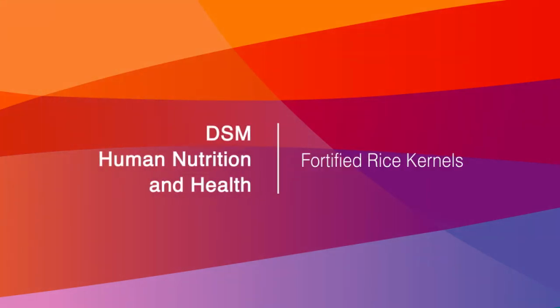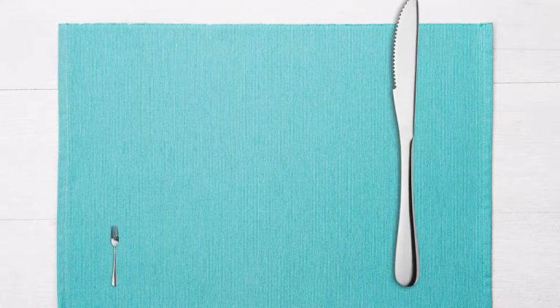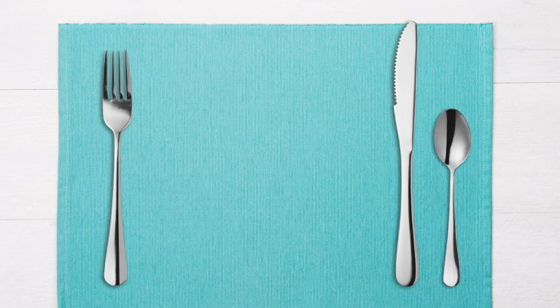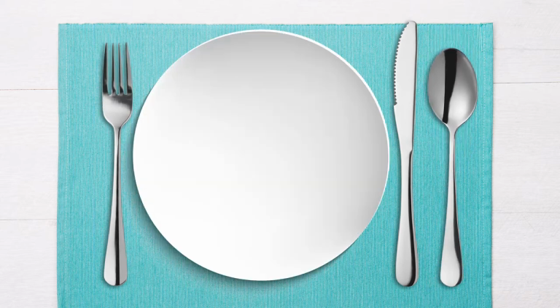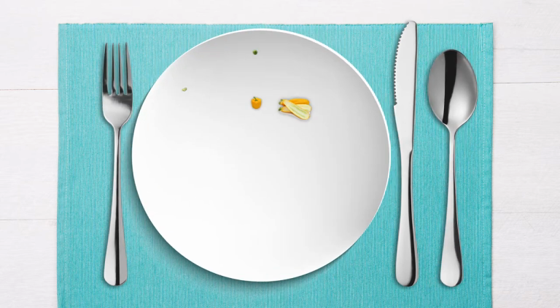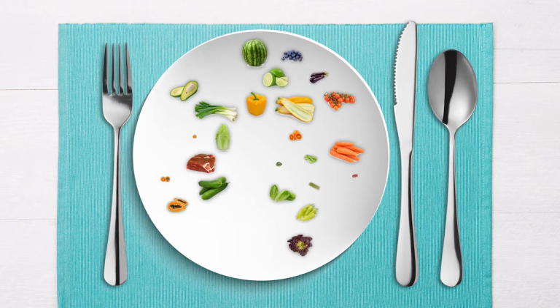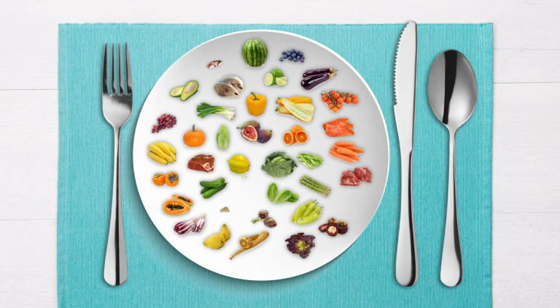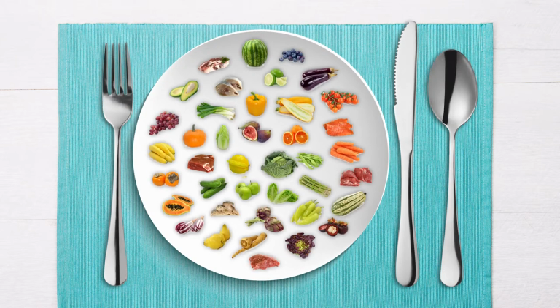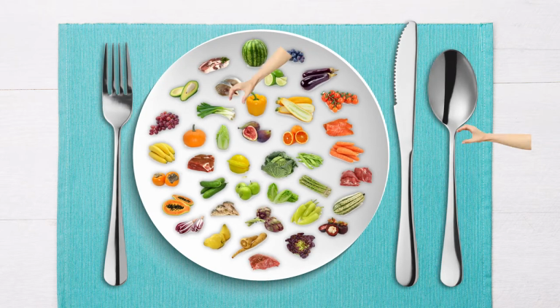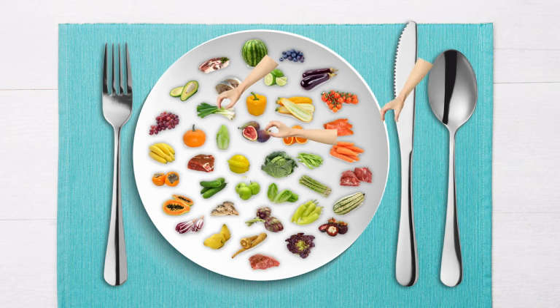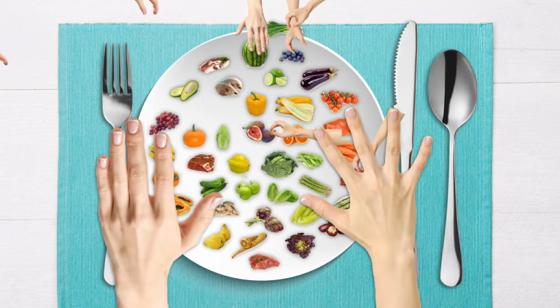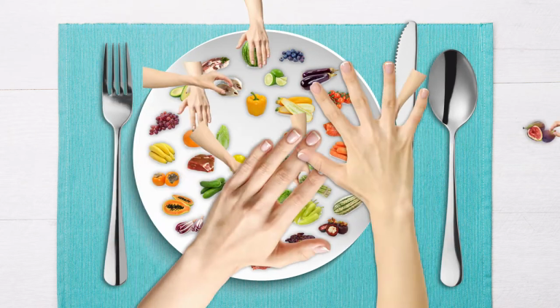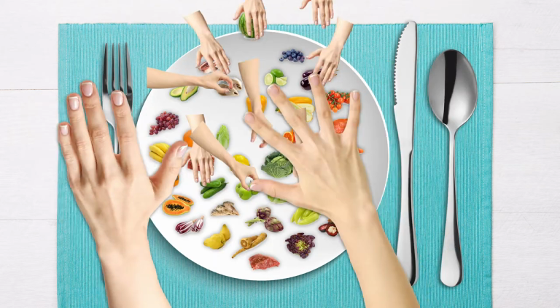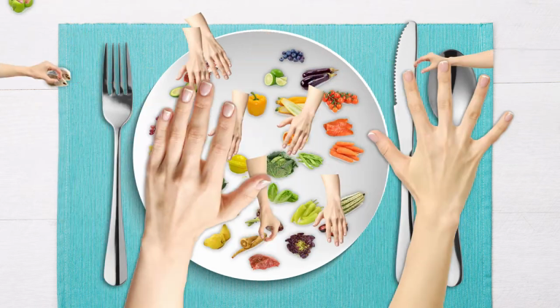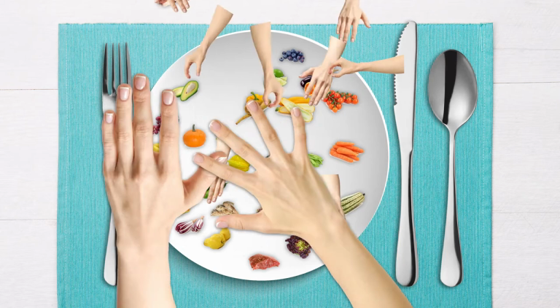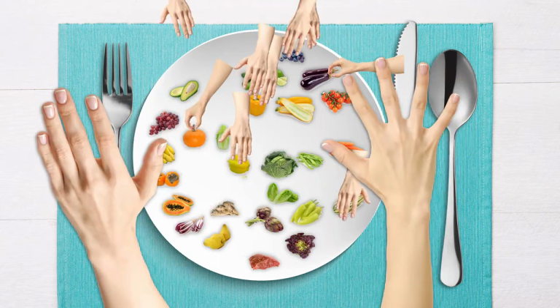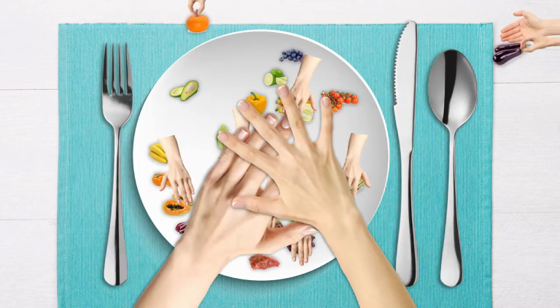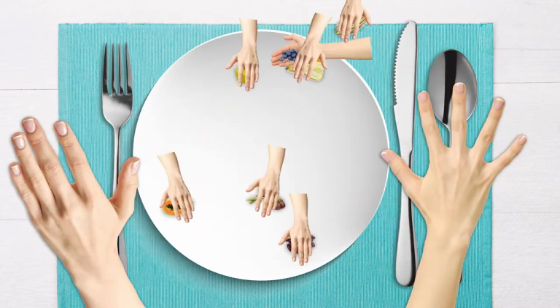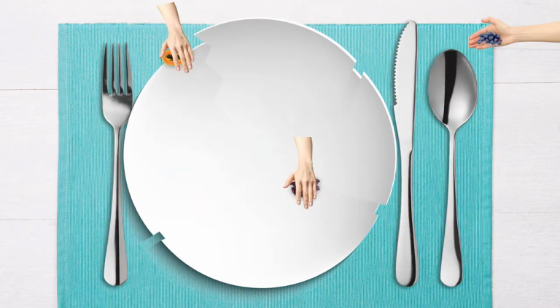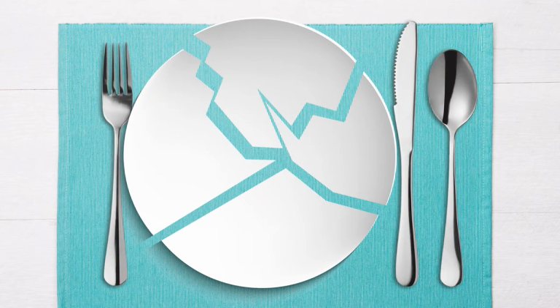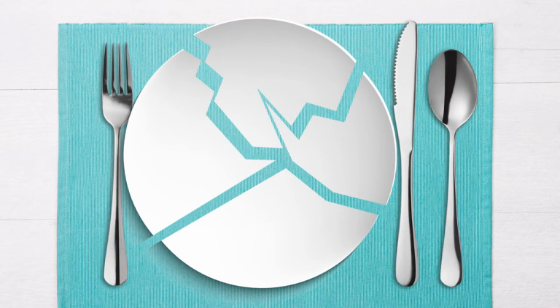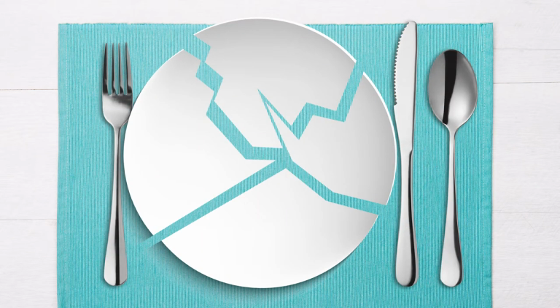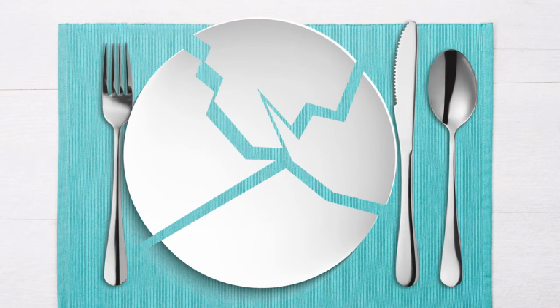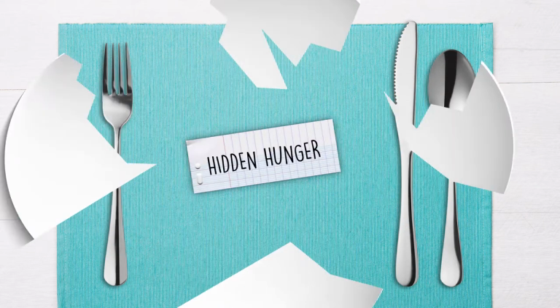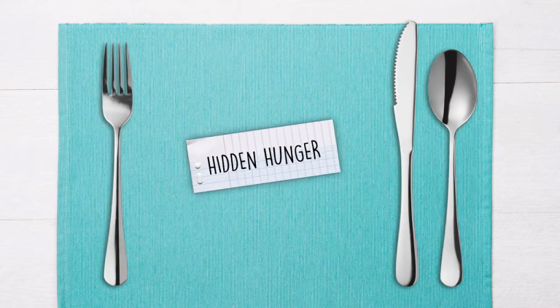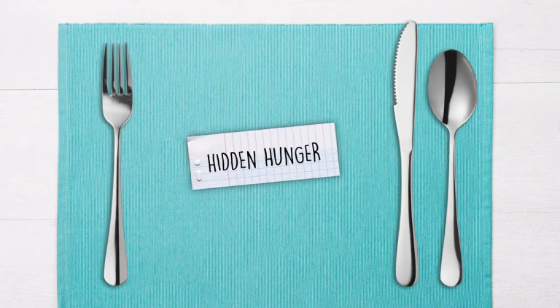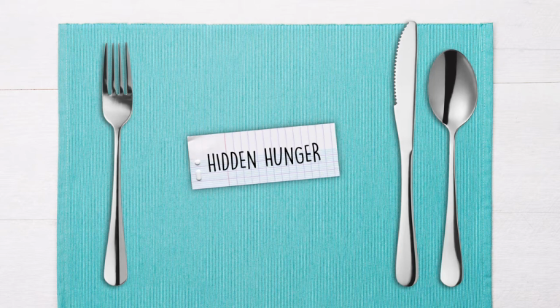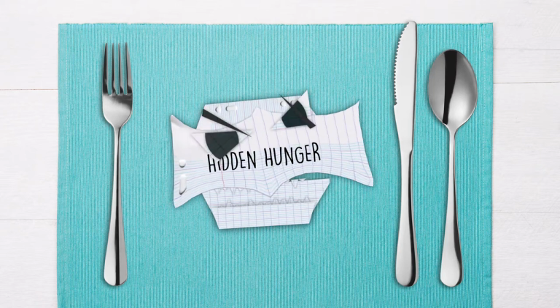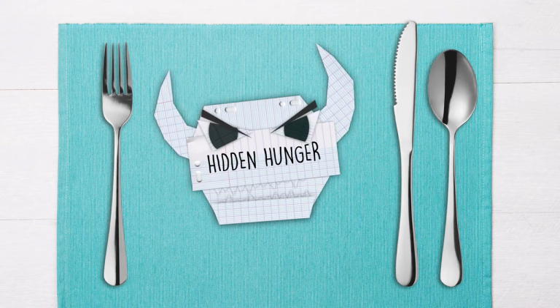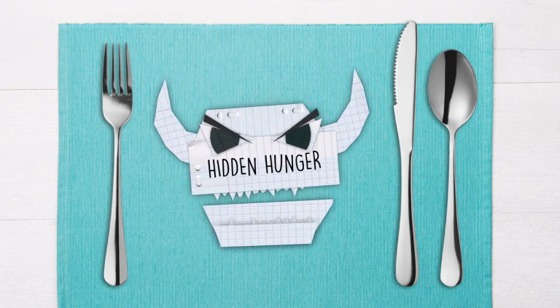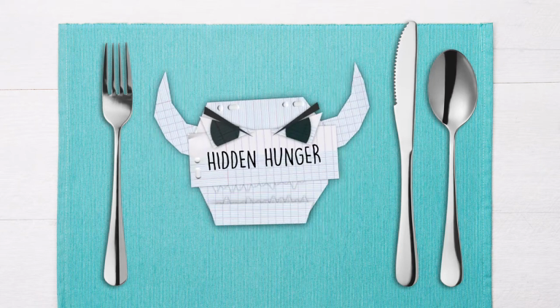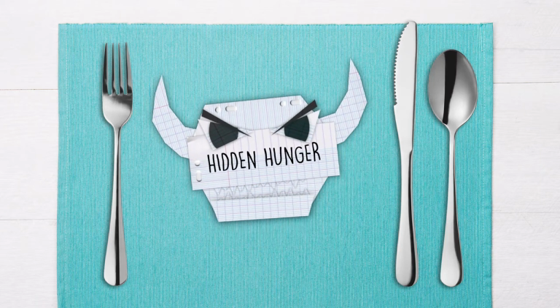While we may be eating enough calories, we might not be consuming enough vitamins and minerals. This results in micronutrient deficiencies, also known as hidden hunger, which can cause devastating health issues.